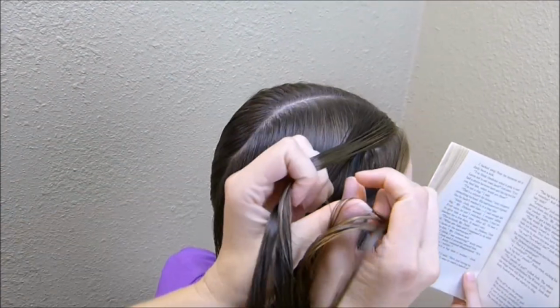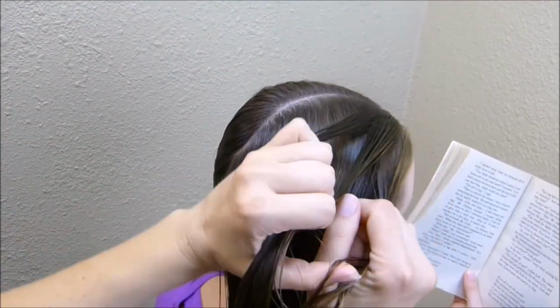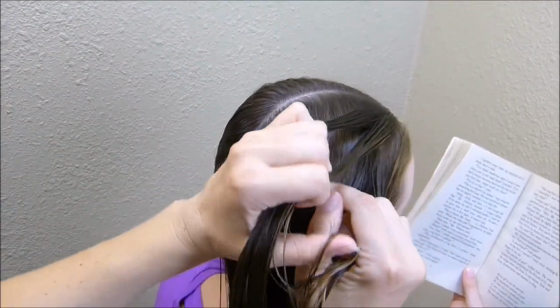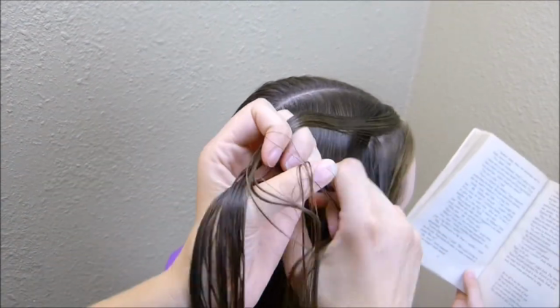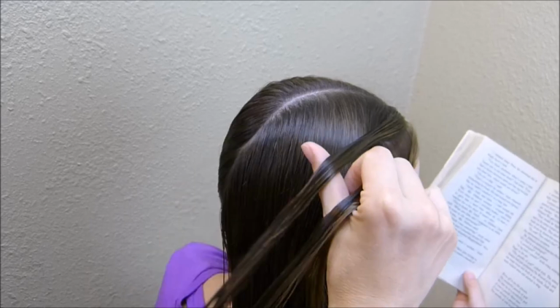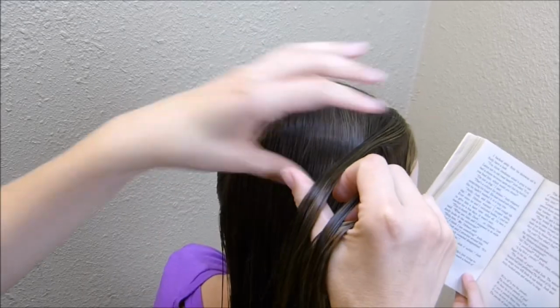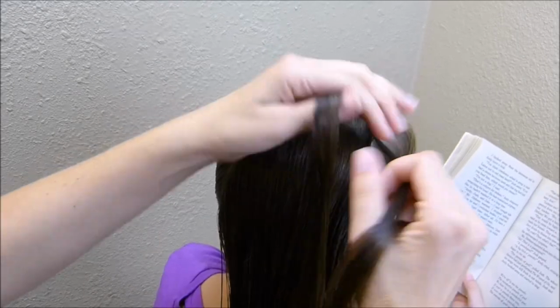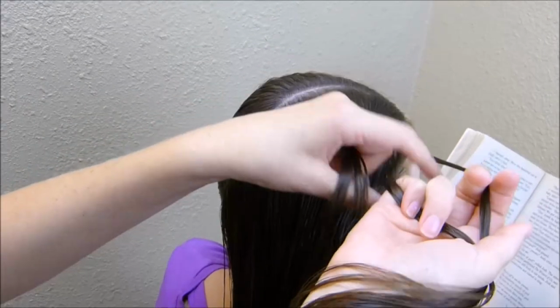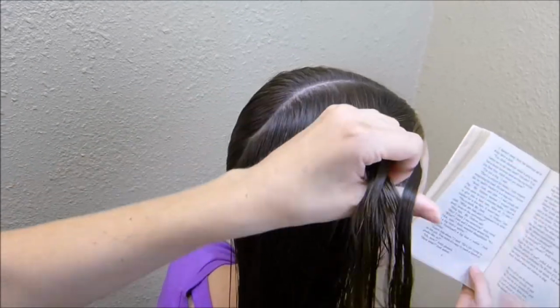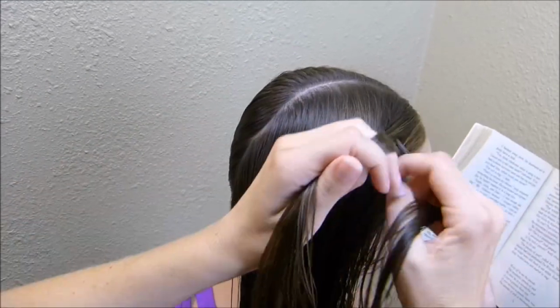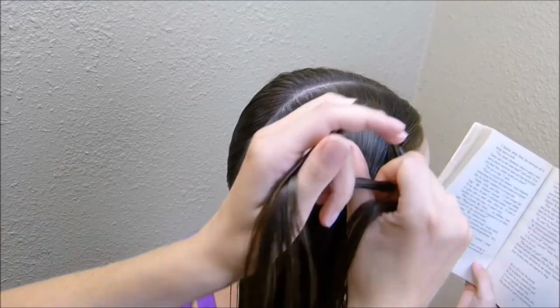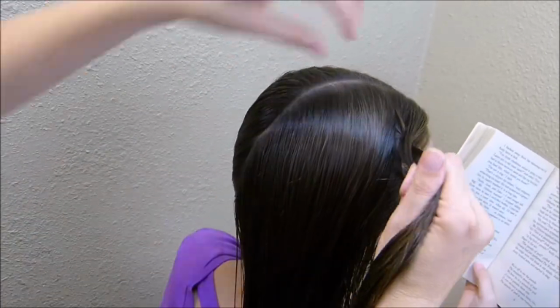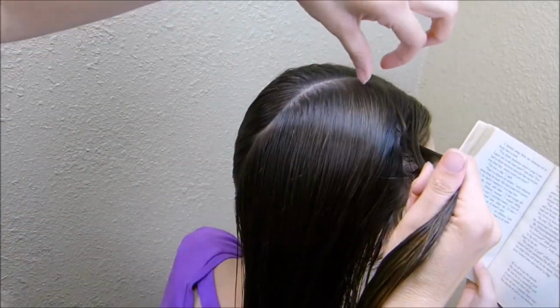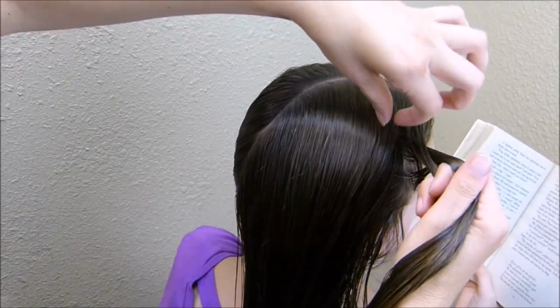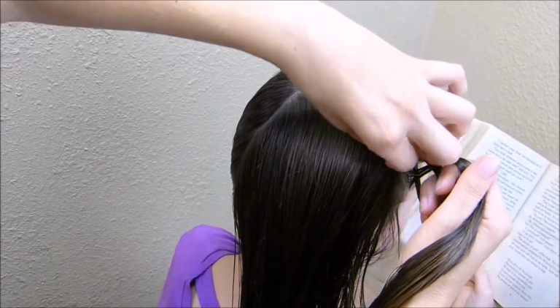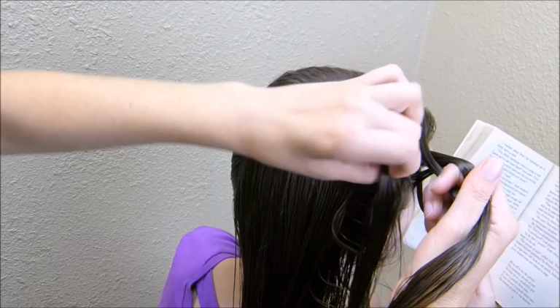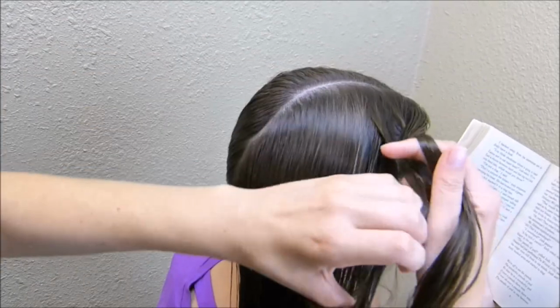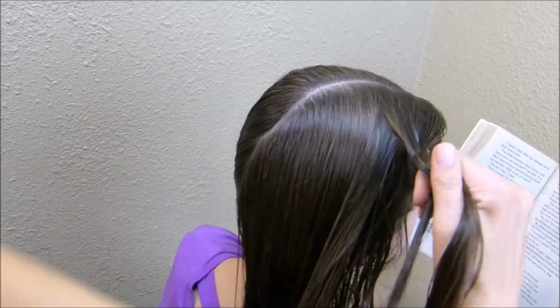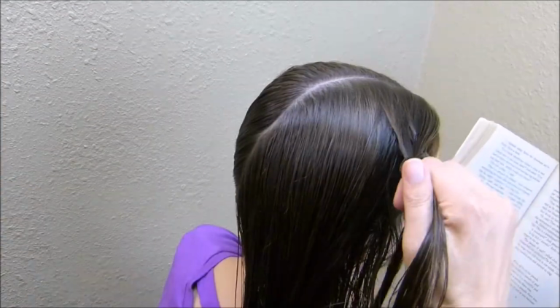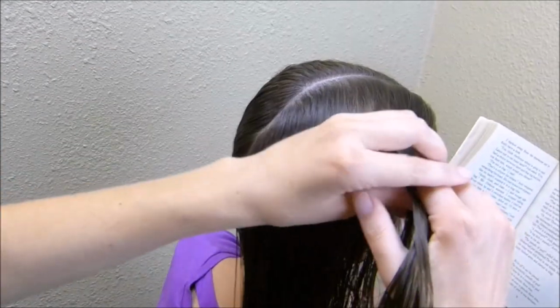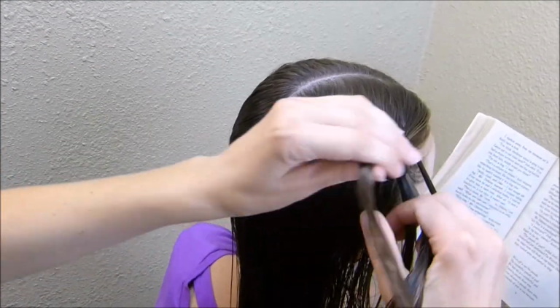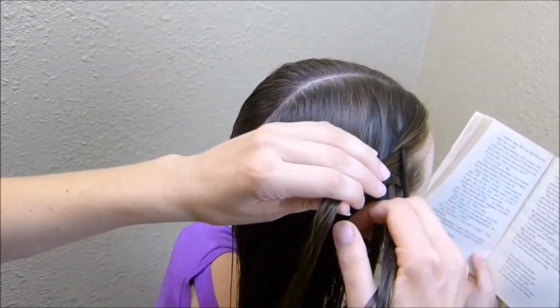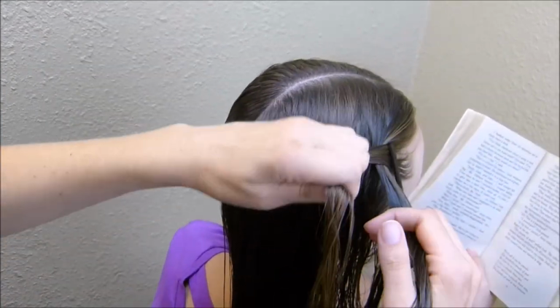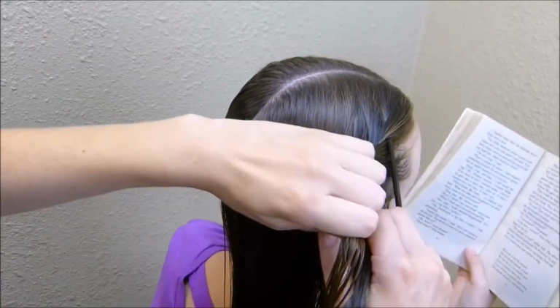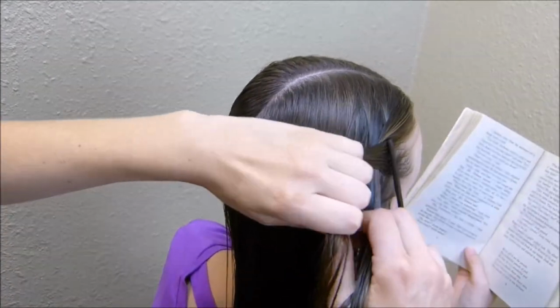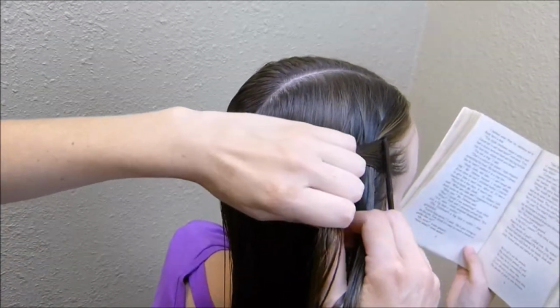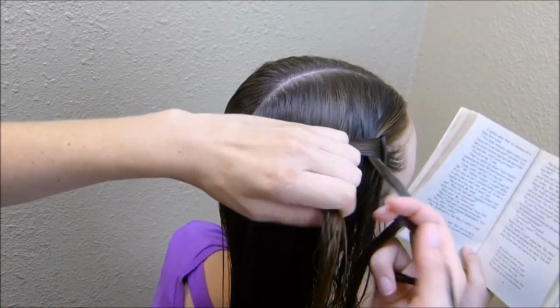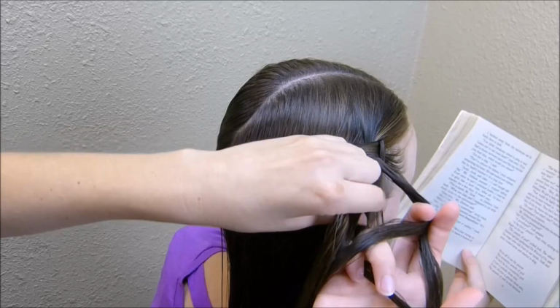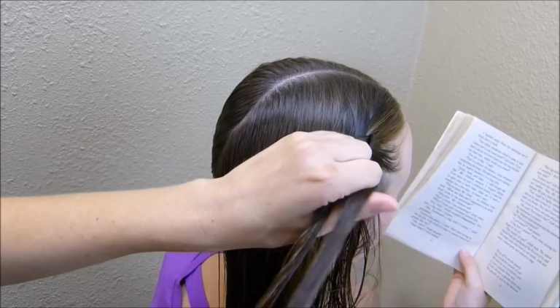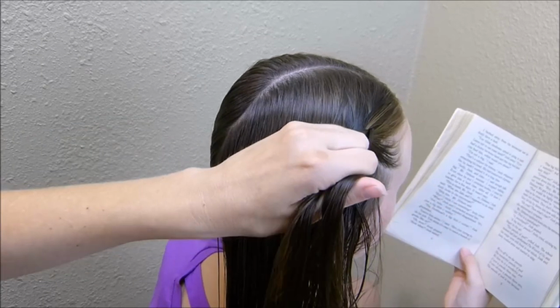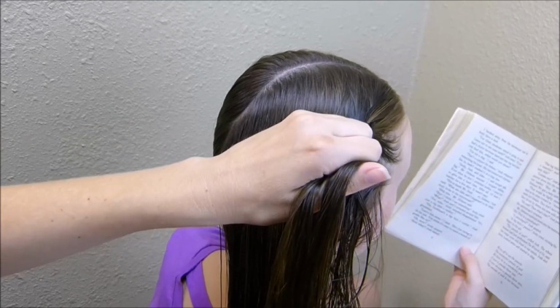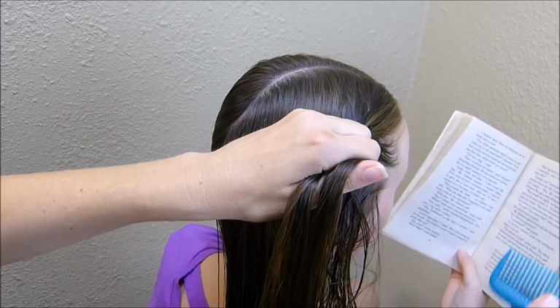I'm splitting this into three sections and then bringing the outside strands underneath the middle strand. As I'm braiding I'm going to be adding in pieces from the top and the bottom of the braid, and as you can see I'm bringing this down a little bit lower than I normally would.